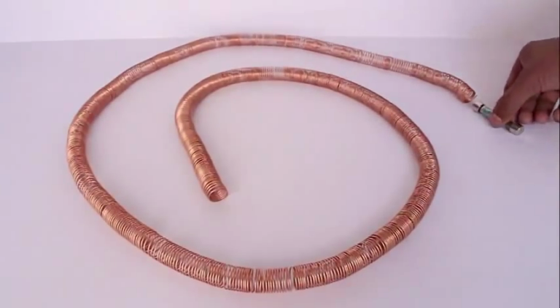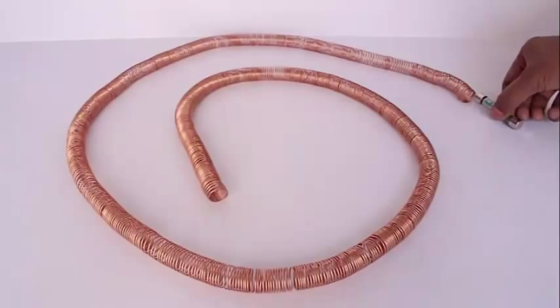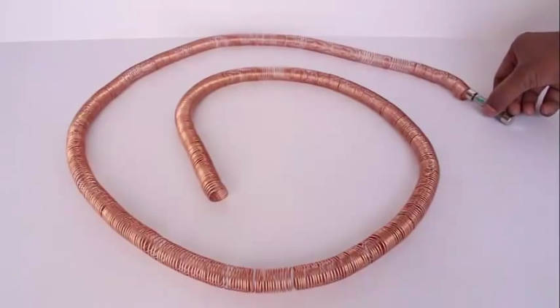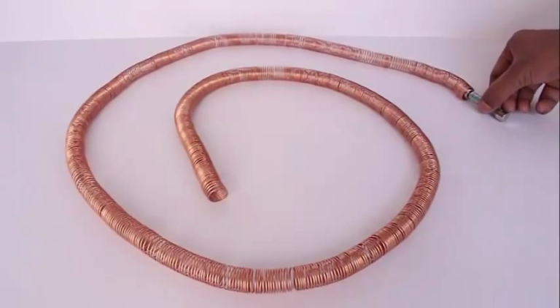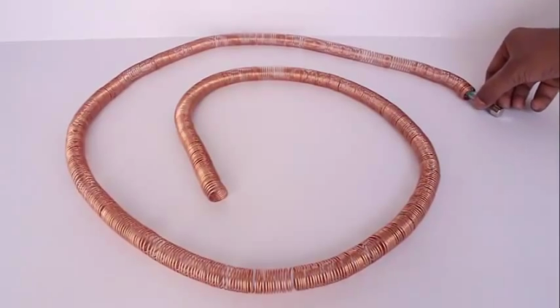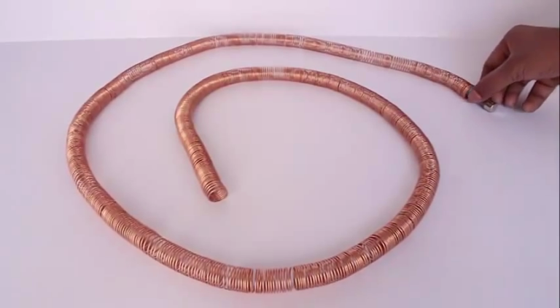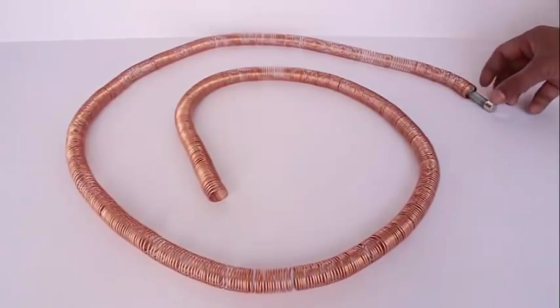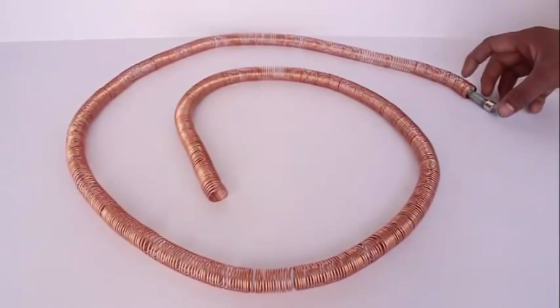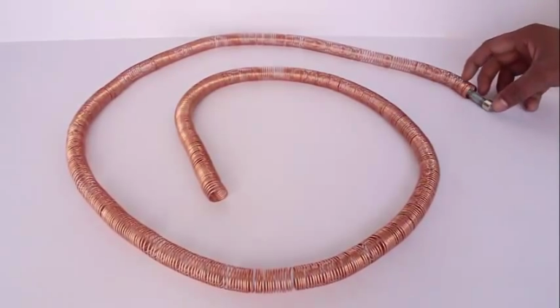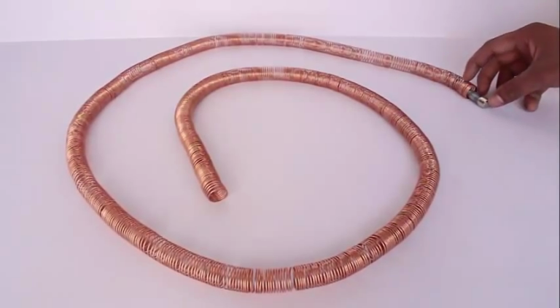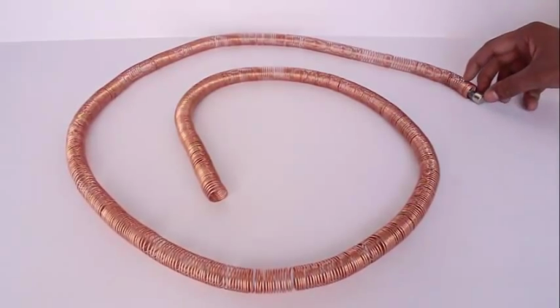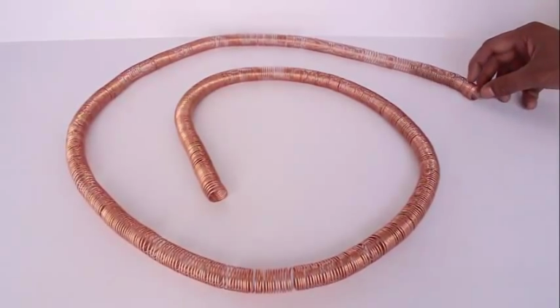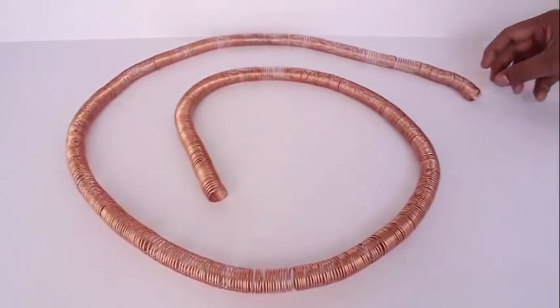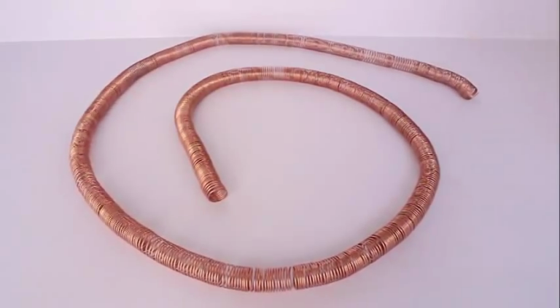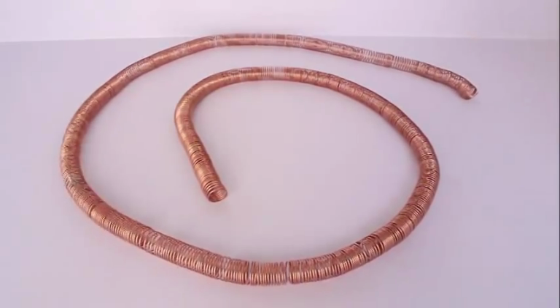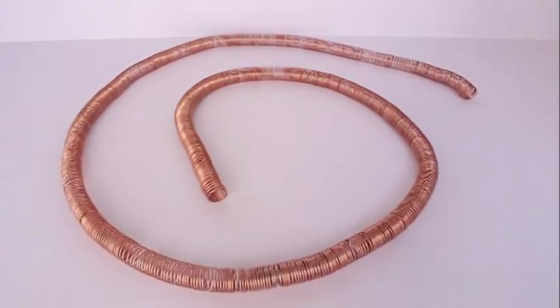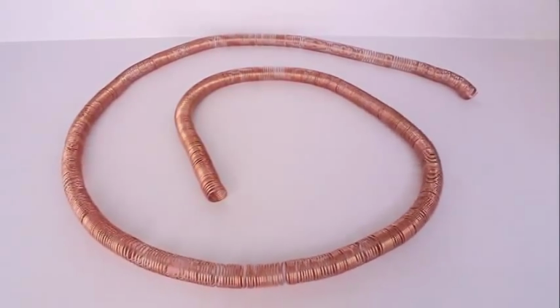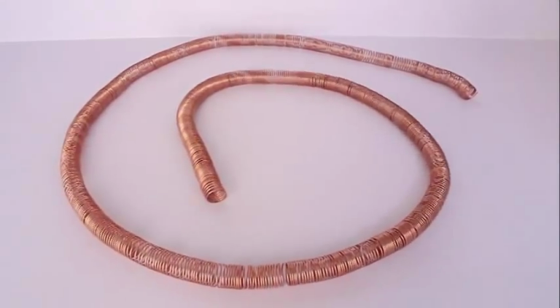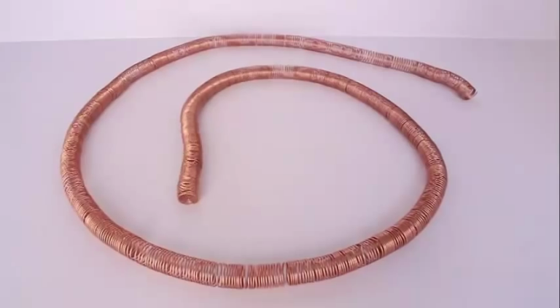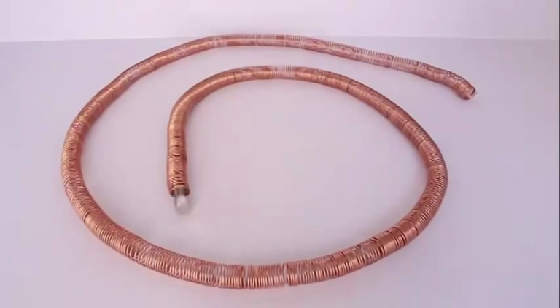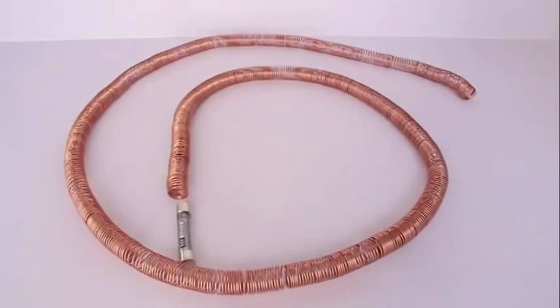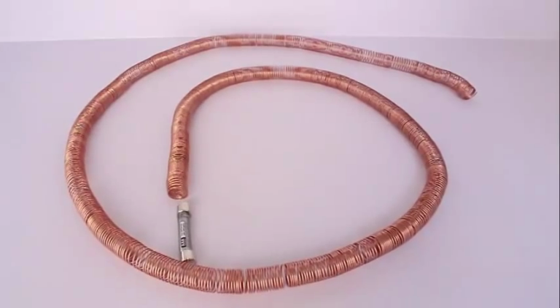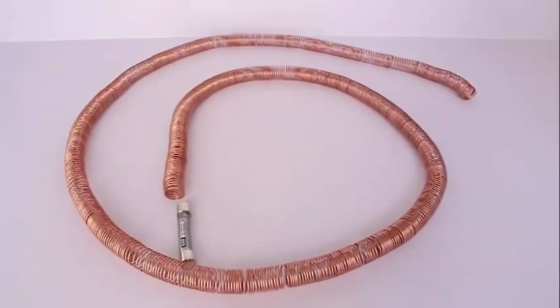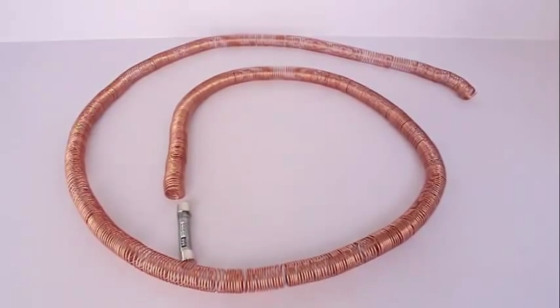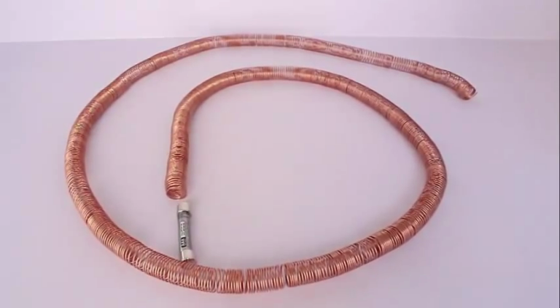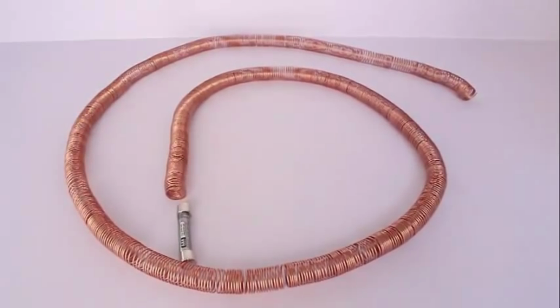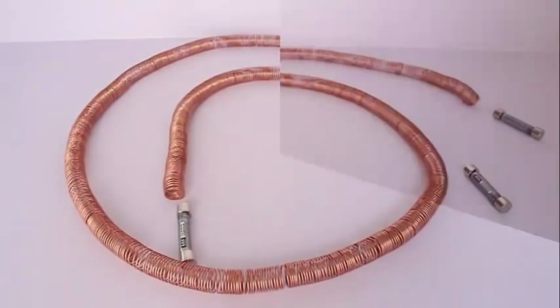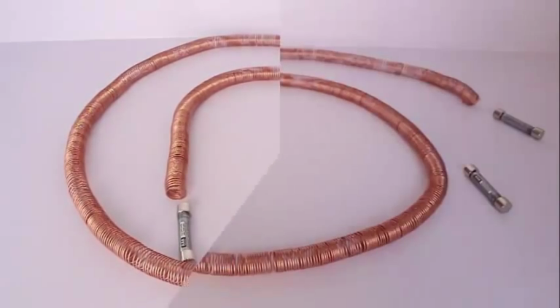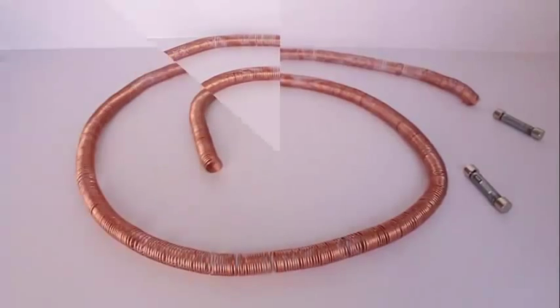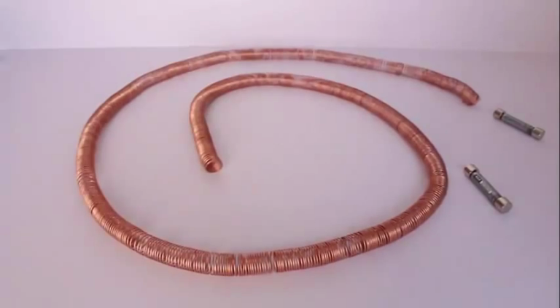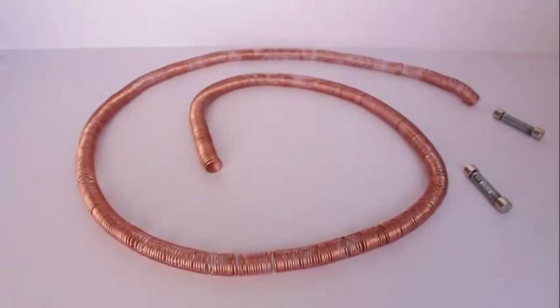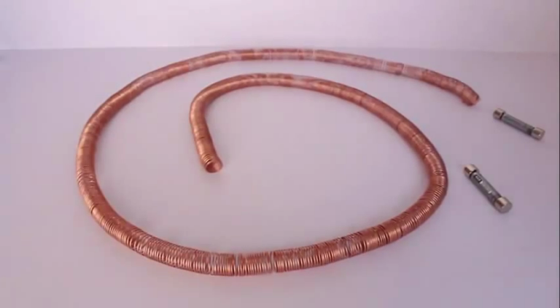Here is a much longer bare copper coil. You put the train on one end and it goes round the tunnel and emerges from the other end.